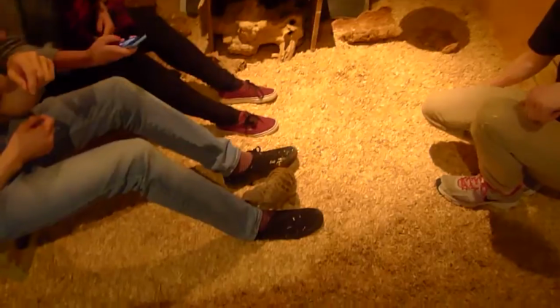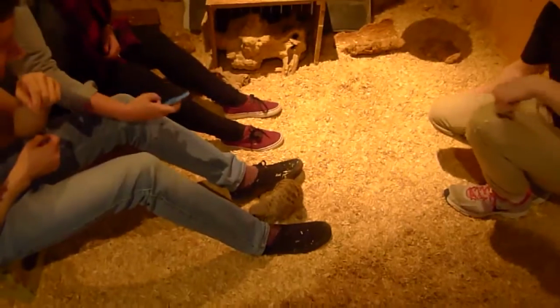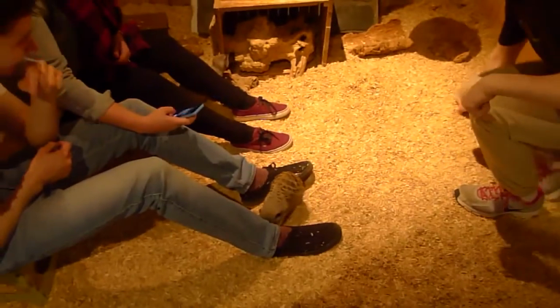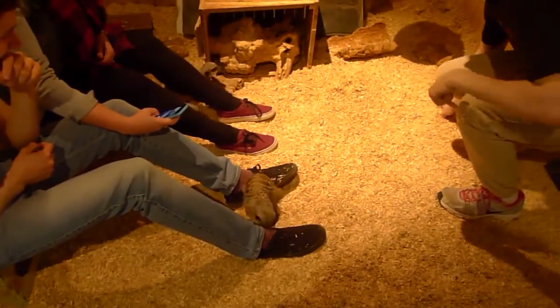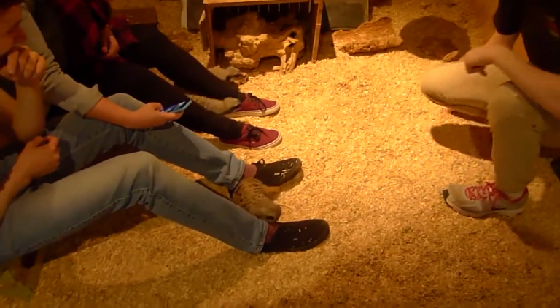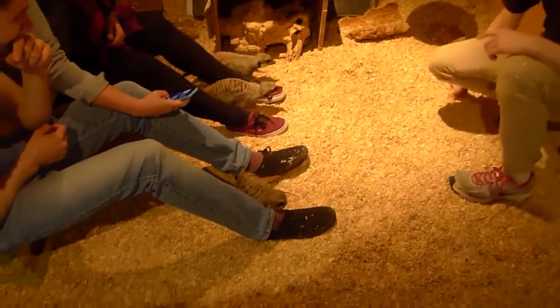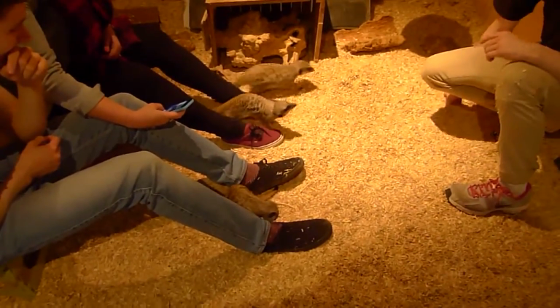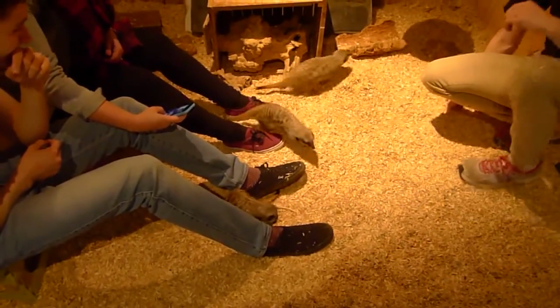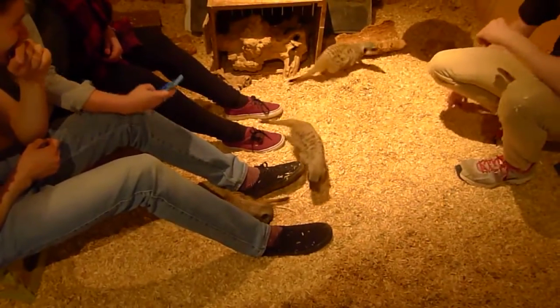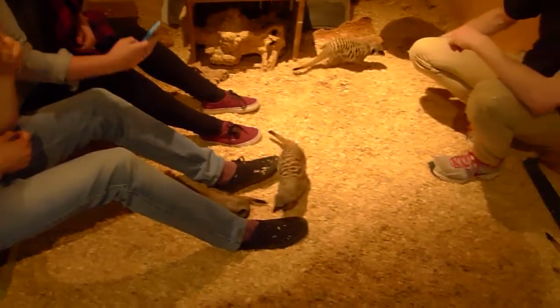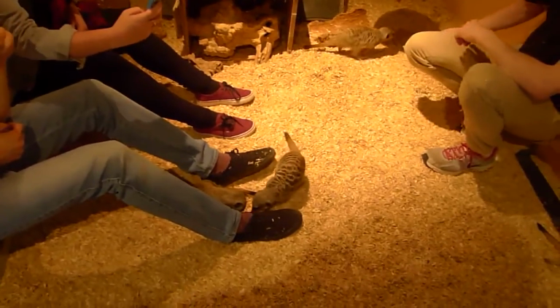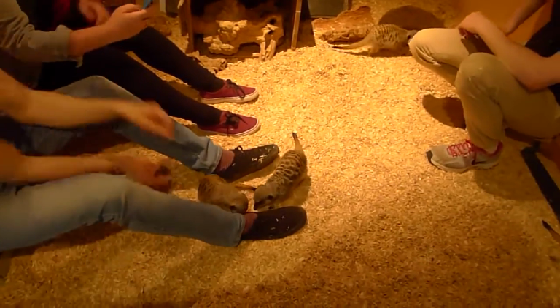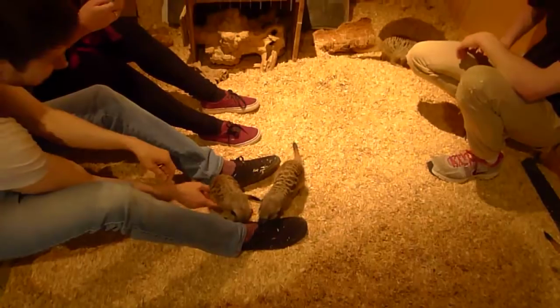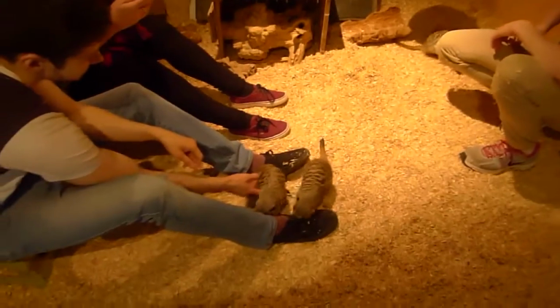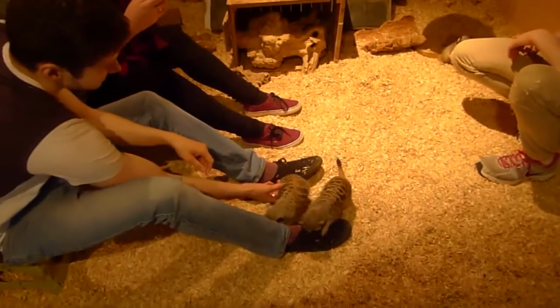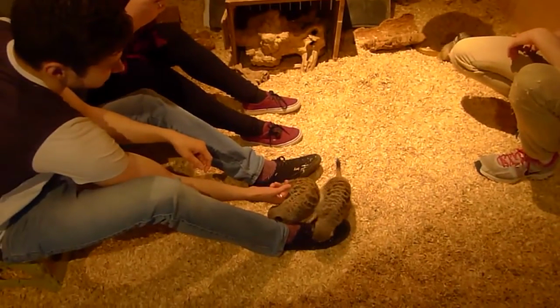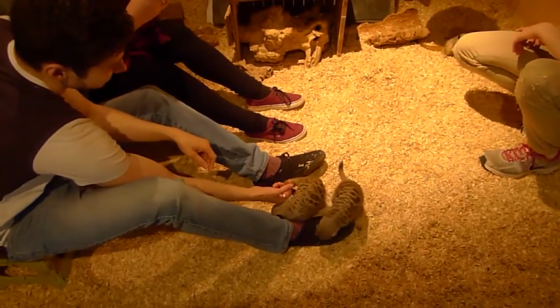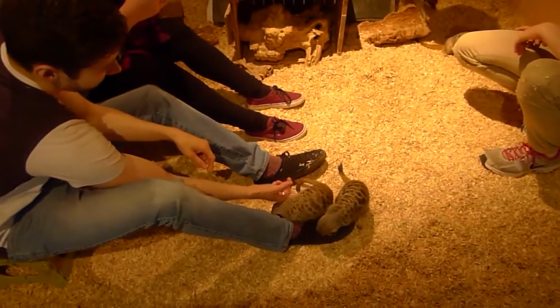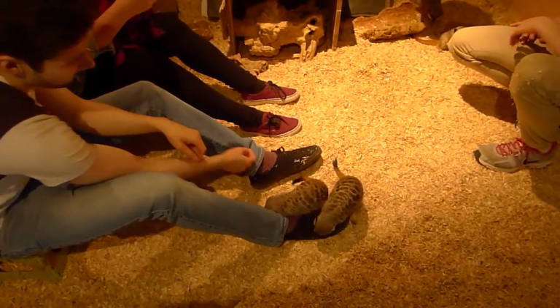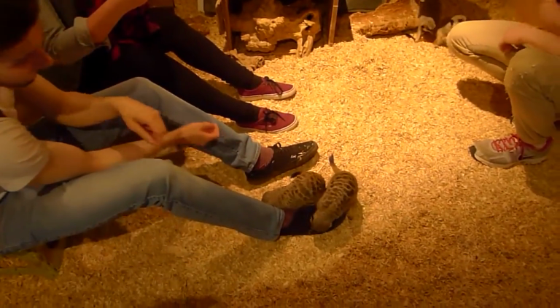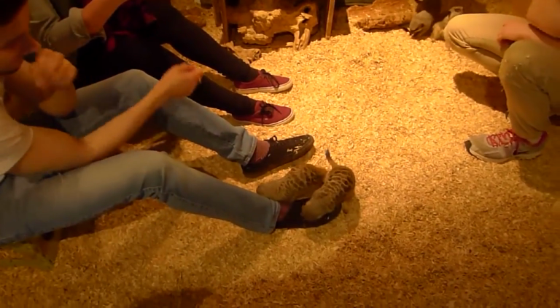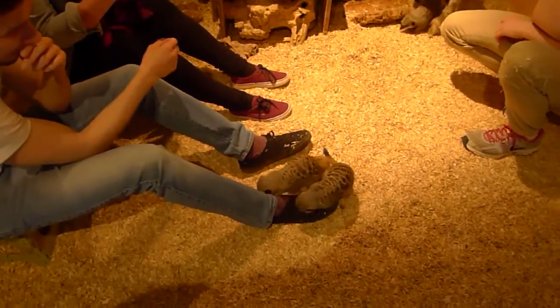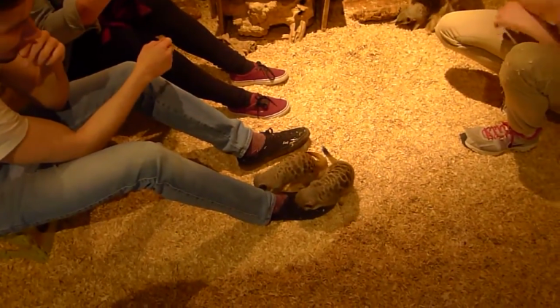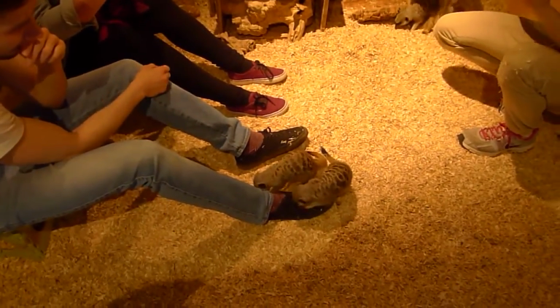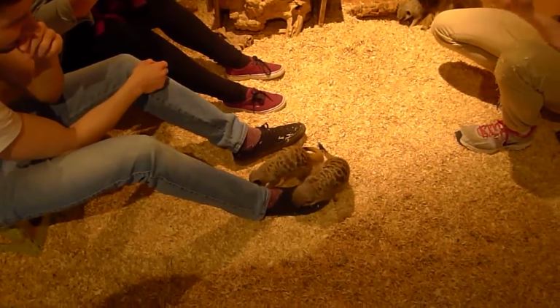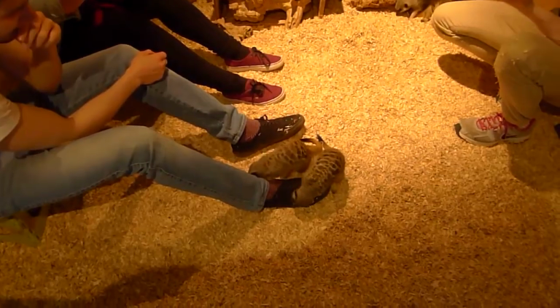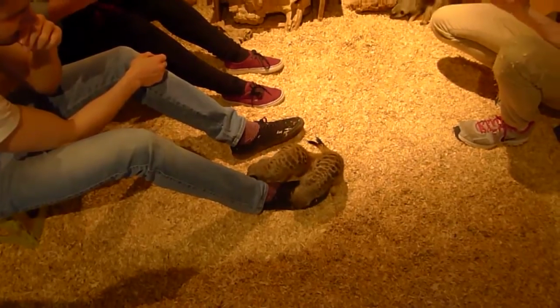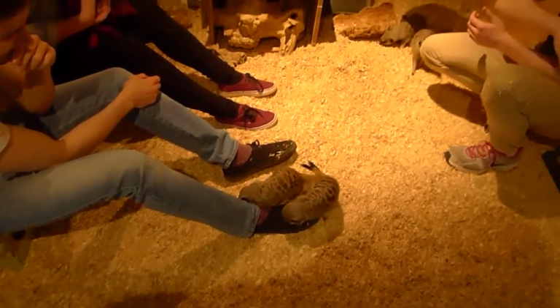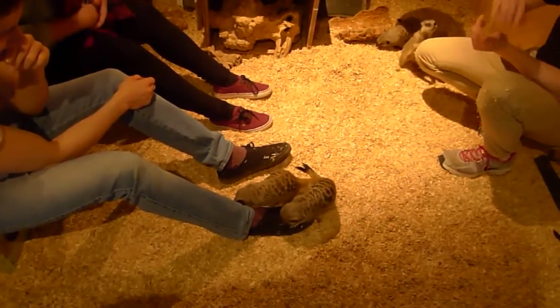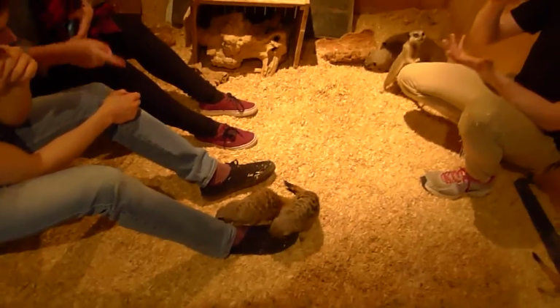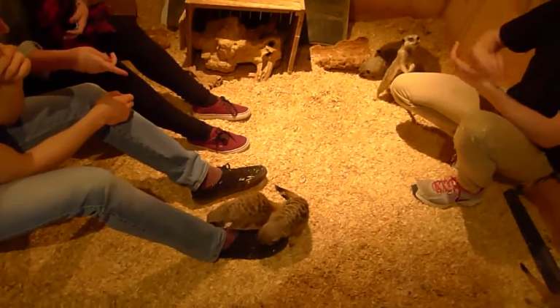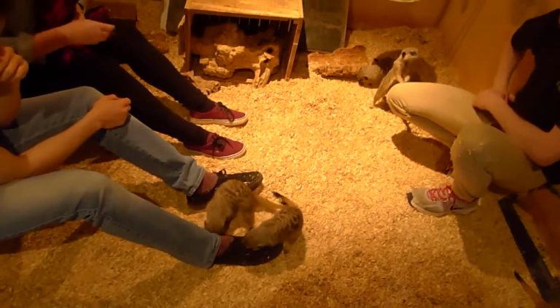I'll be down here quite relaxed. These are fully grown meerkats. You can see them on TV, they look a lot bigger. Just centimetres — they're fully grown.